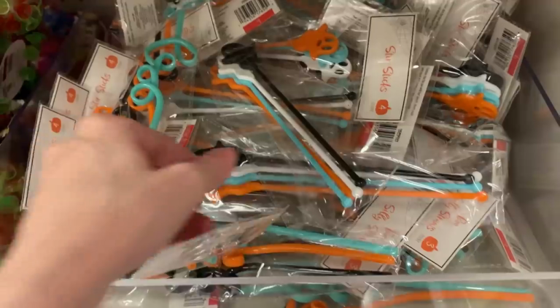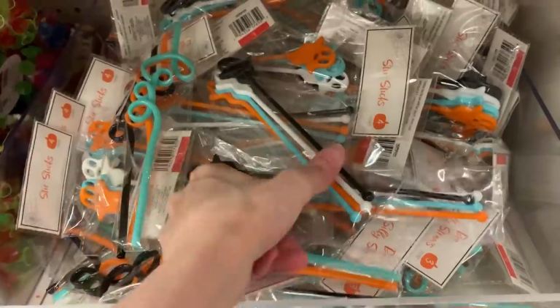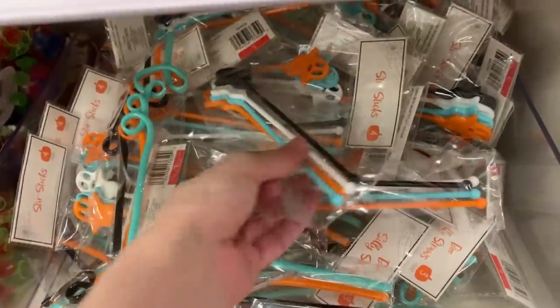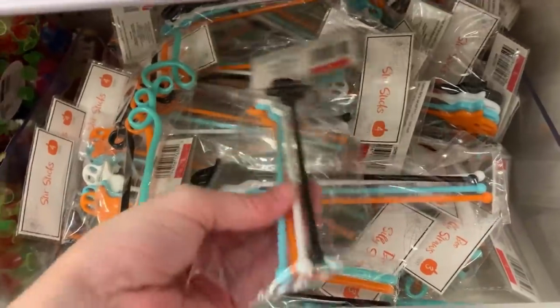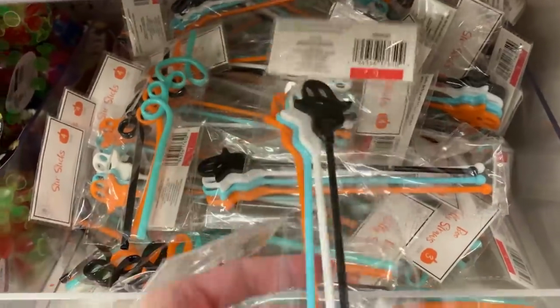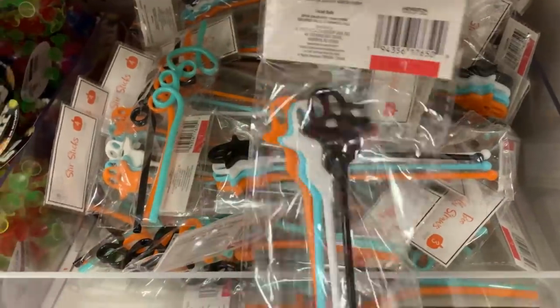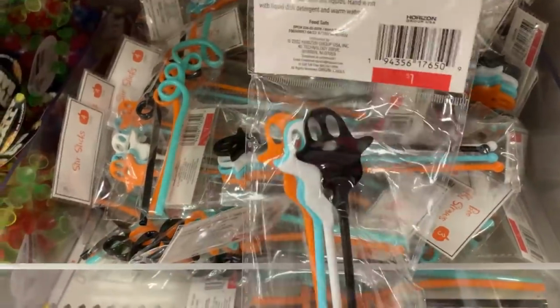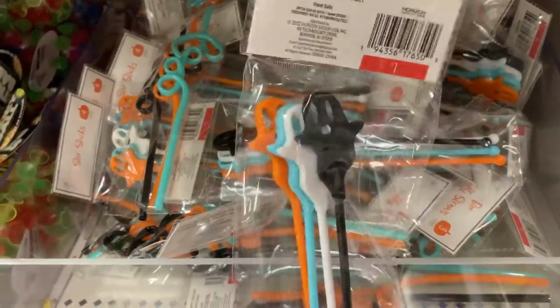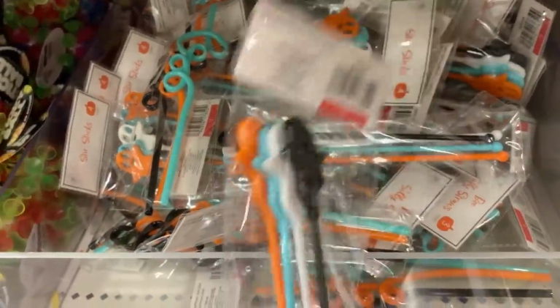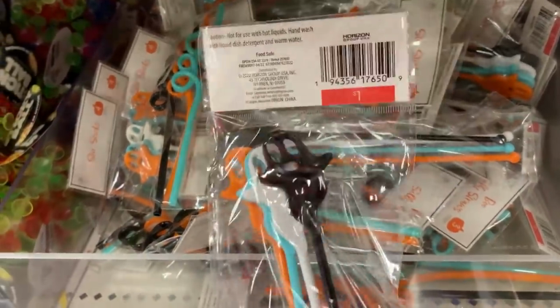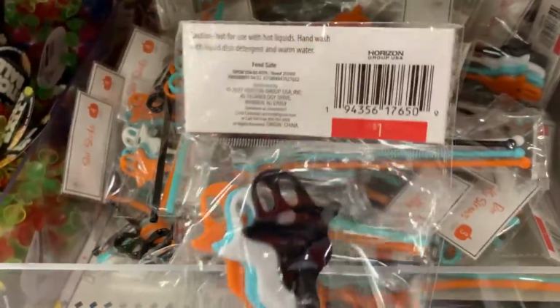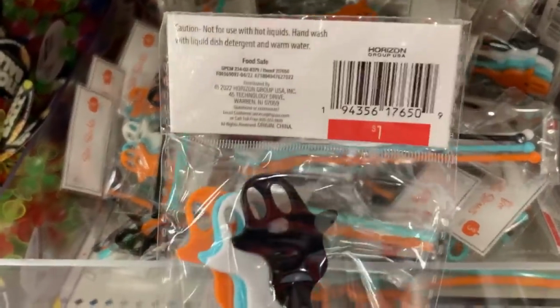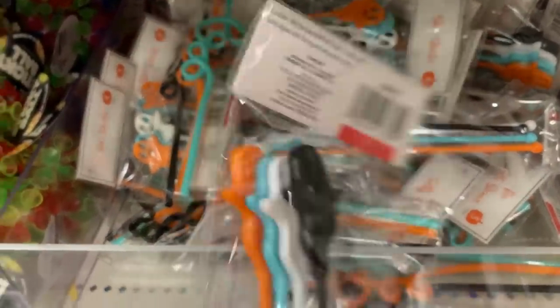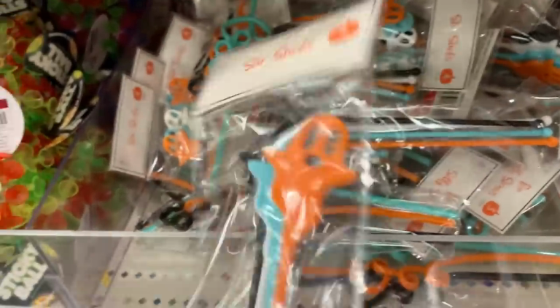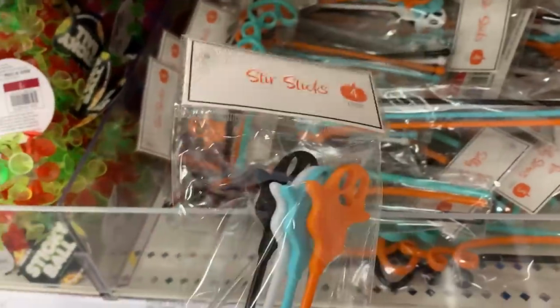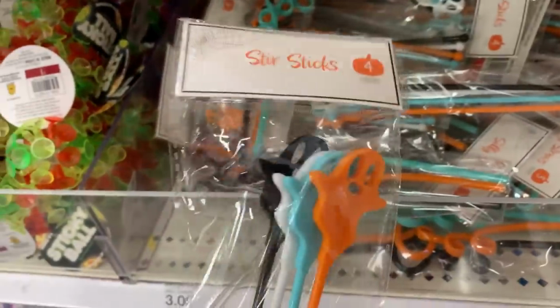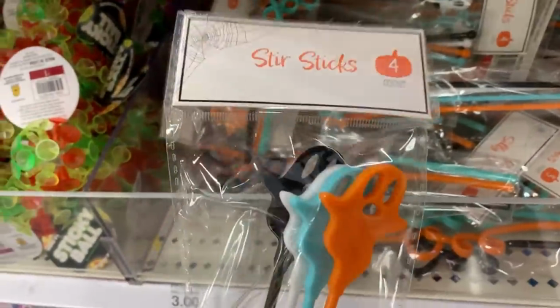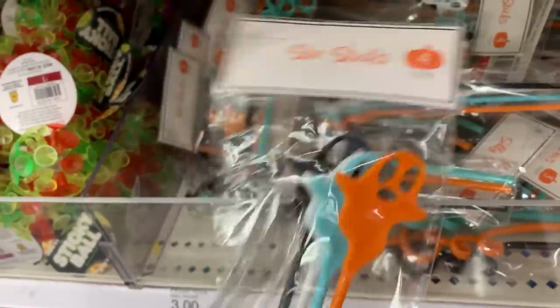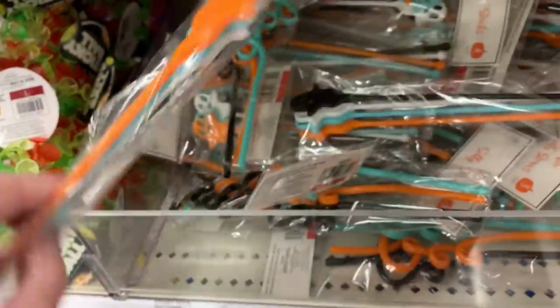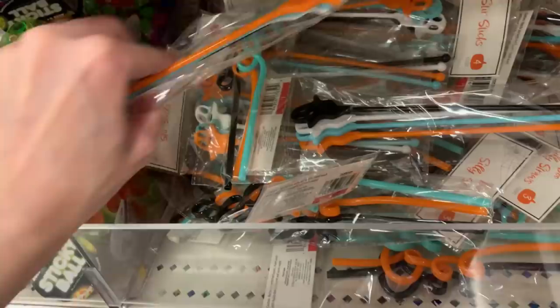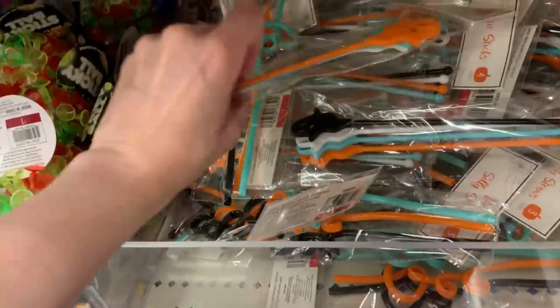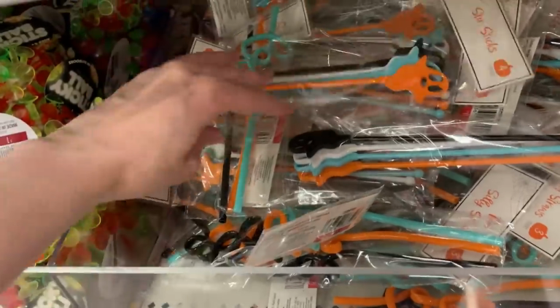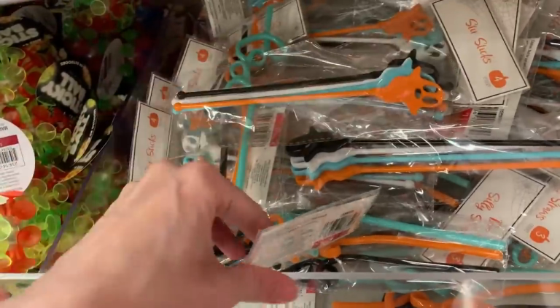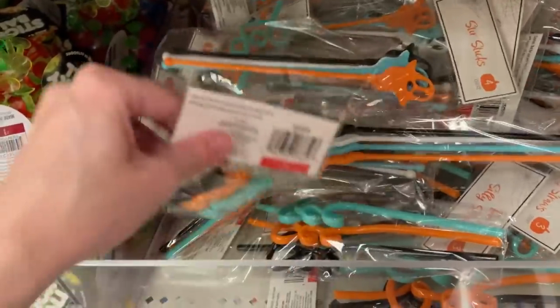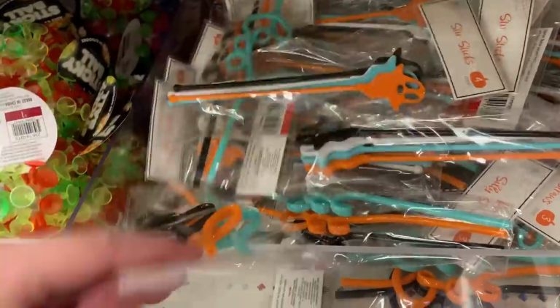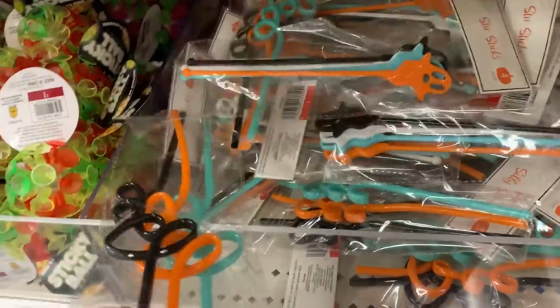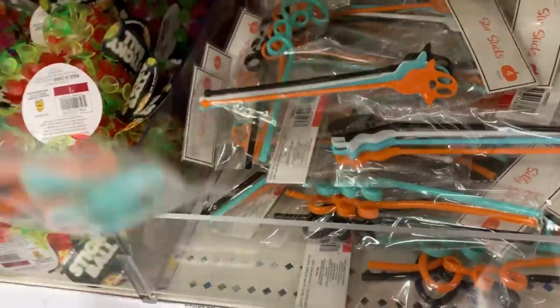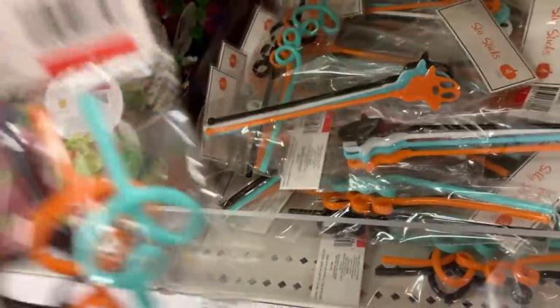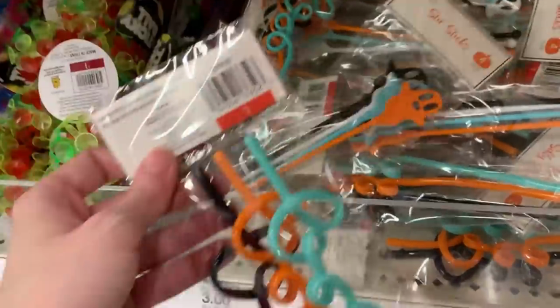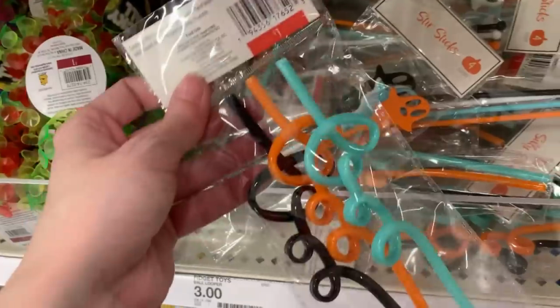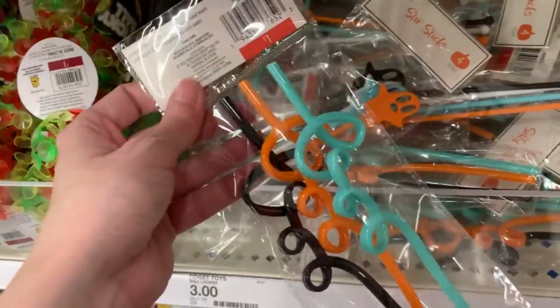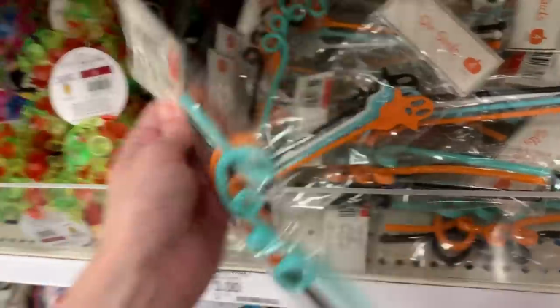Here are some more one dollar Halloween items. They have these stir sticks shaped like ghosts — you get four in a pack. And they also have these silly straws that spell out the word boo in cursive.